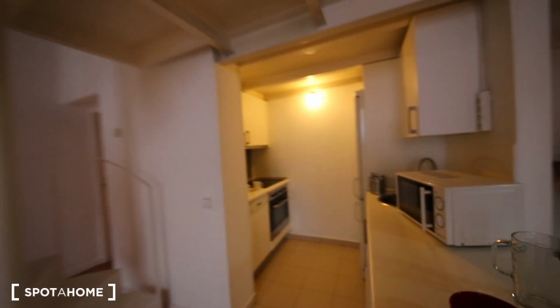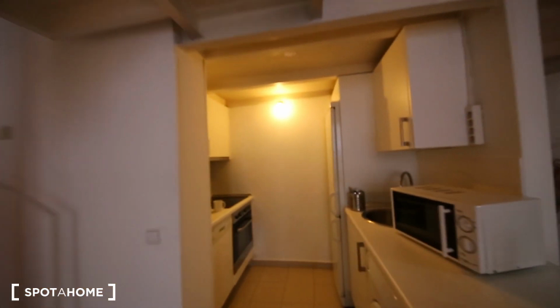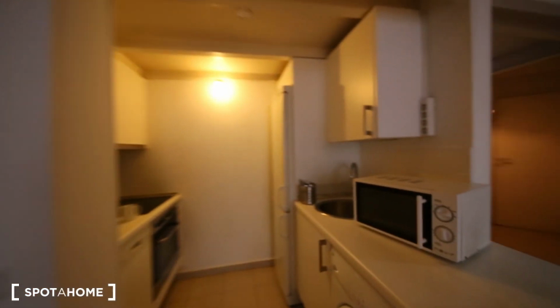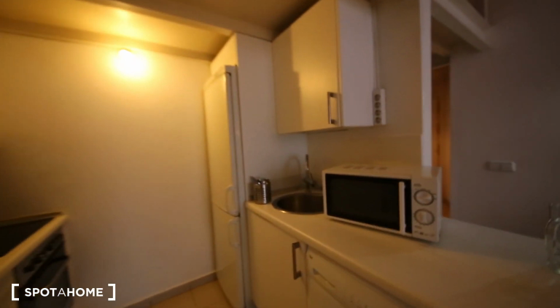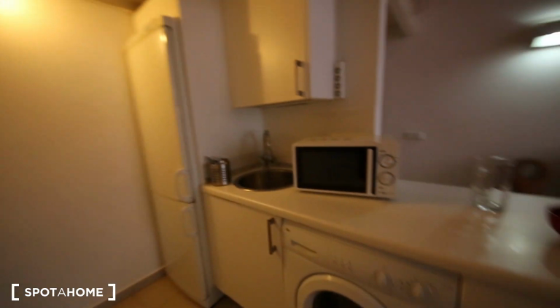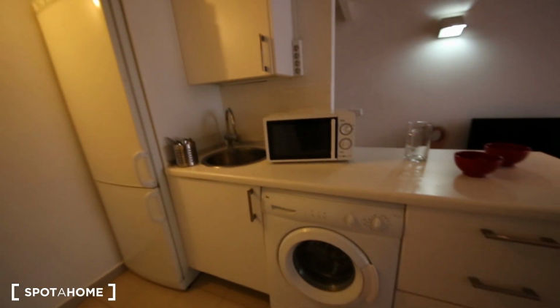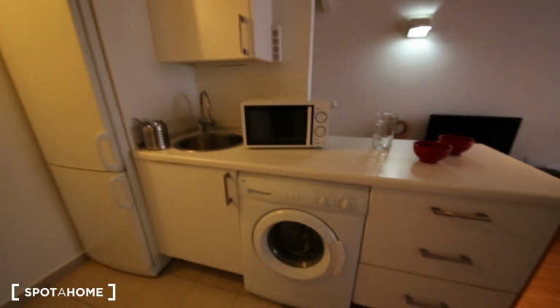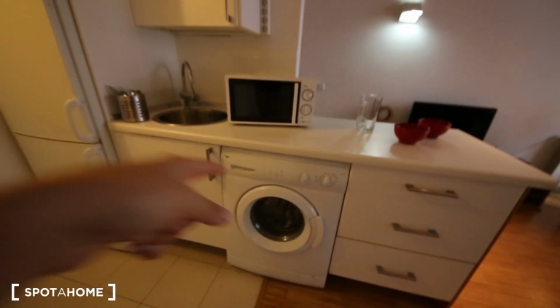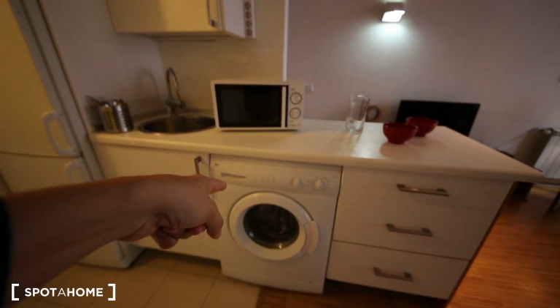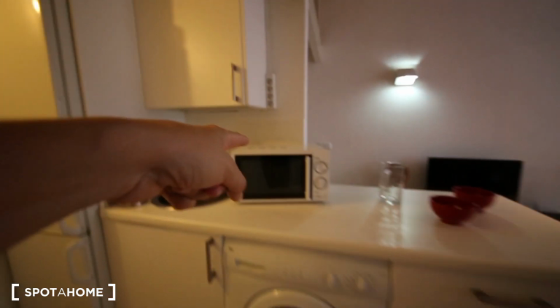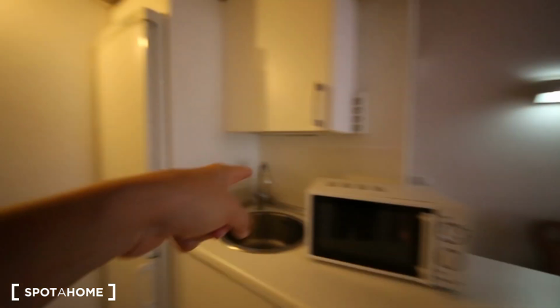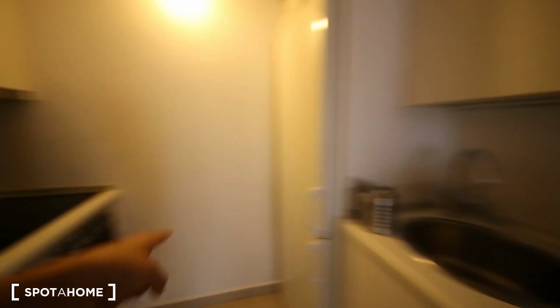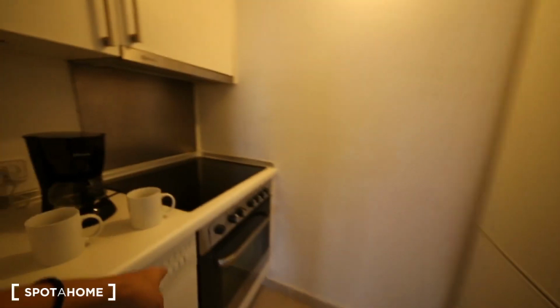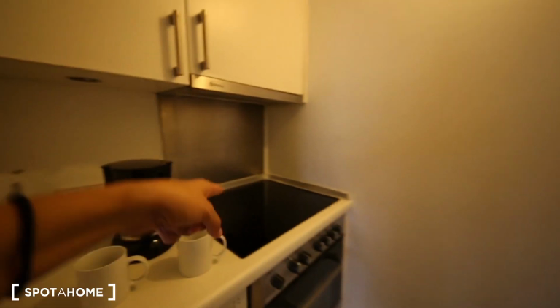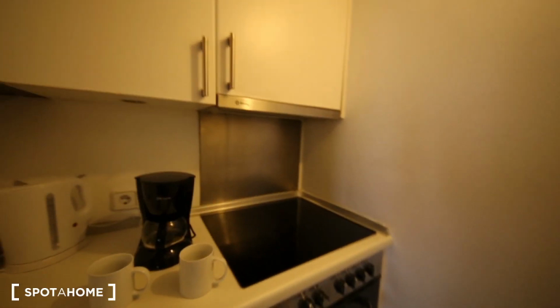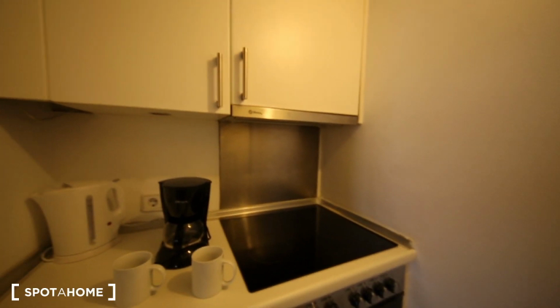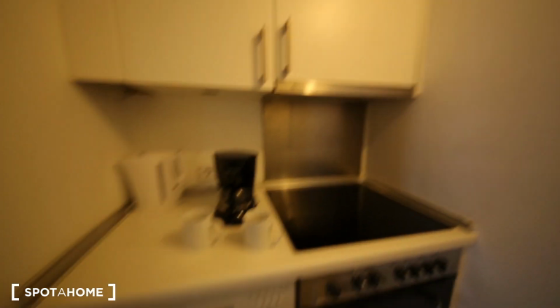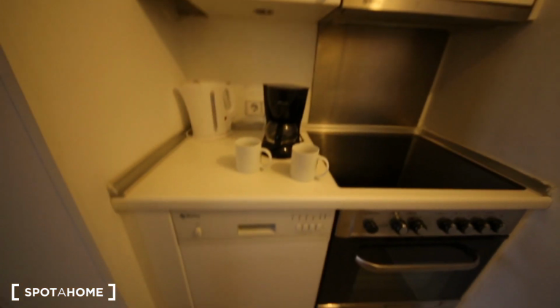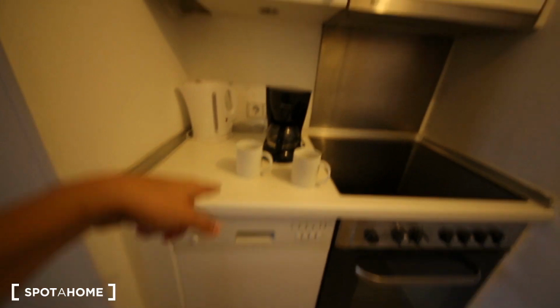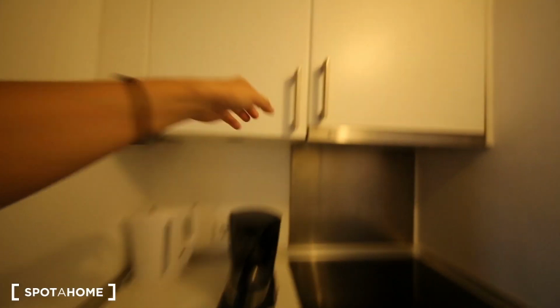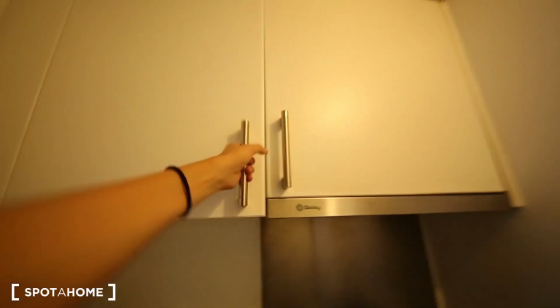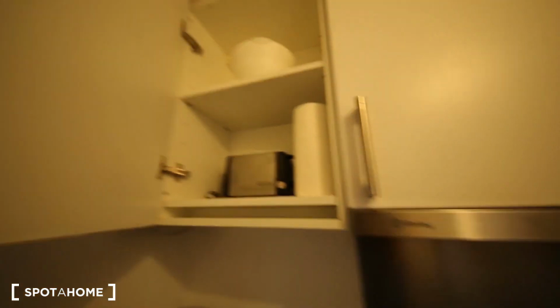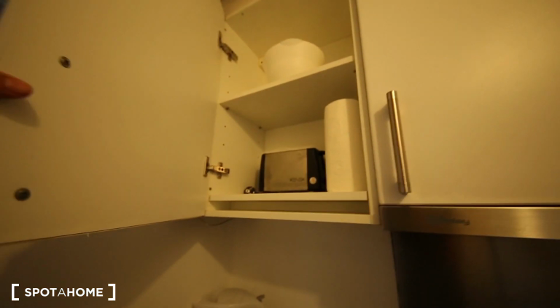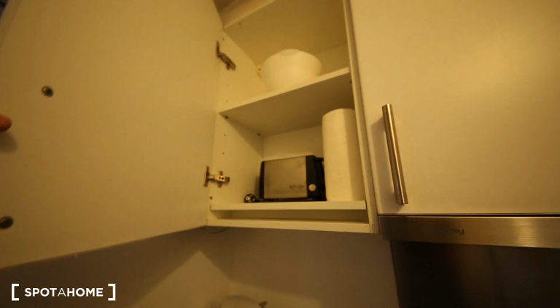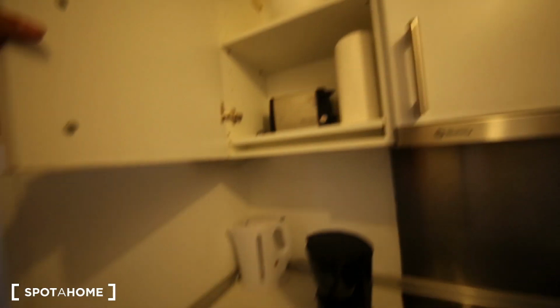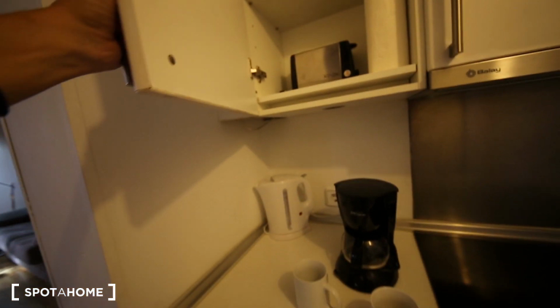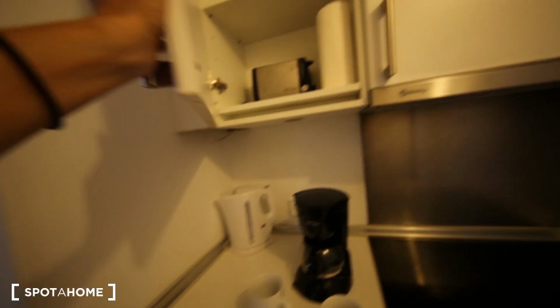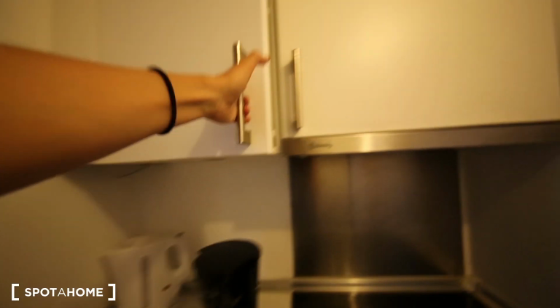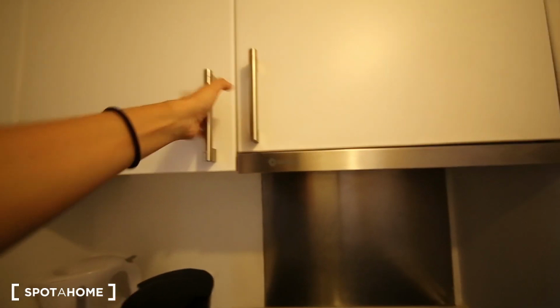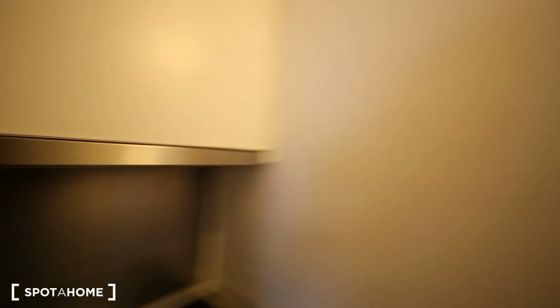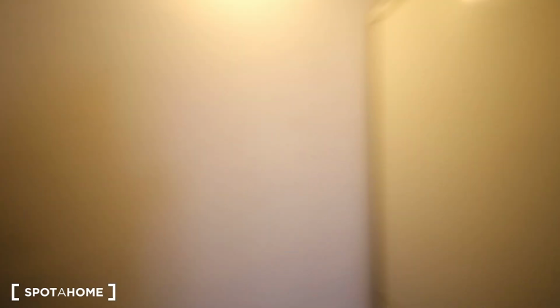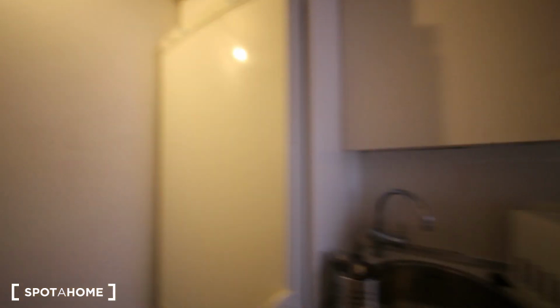The kitchen is fully equipped. There is everything you need: washing machine, microwave, oven, electrical appliances, dishwasher, coffee machine, toaster, and kettle.